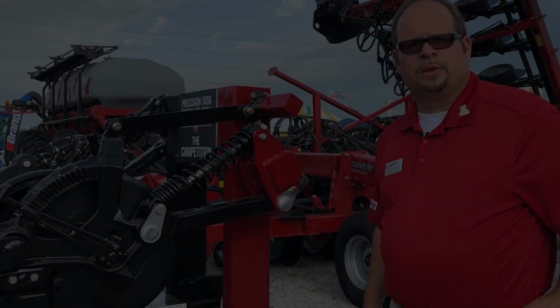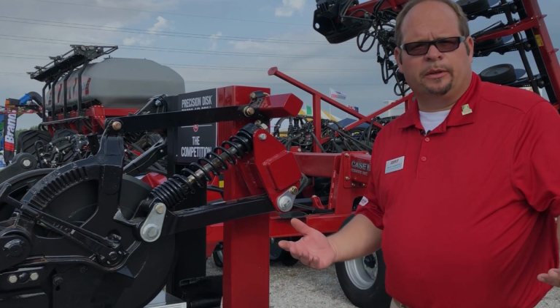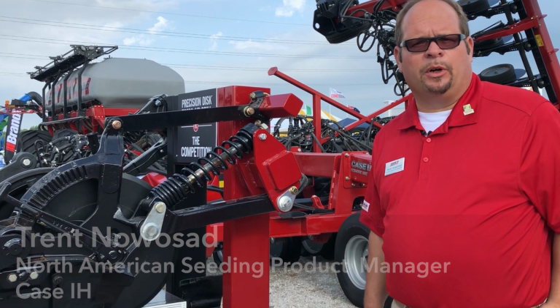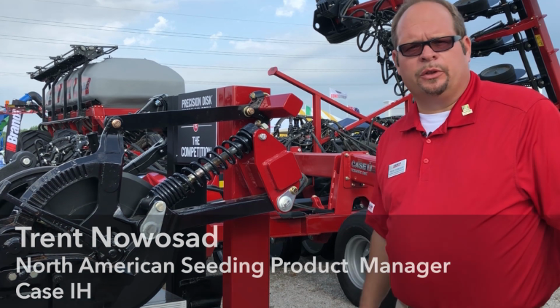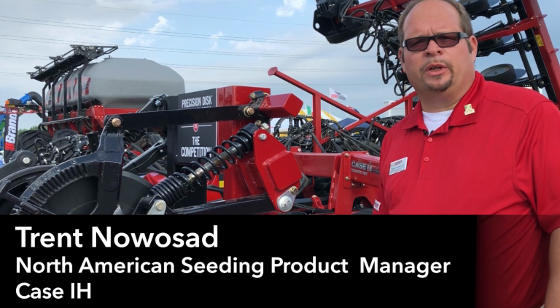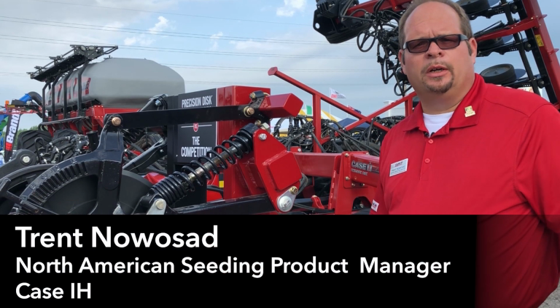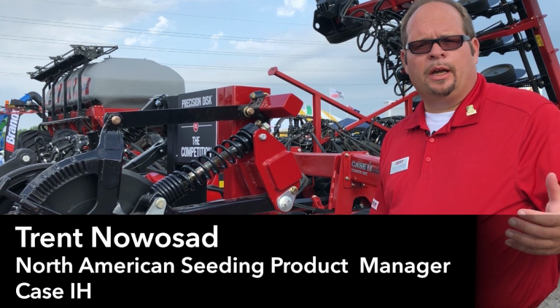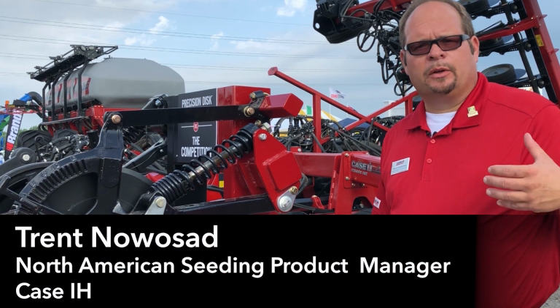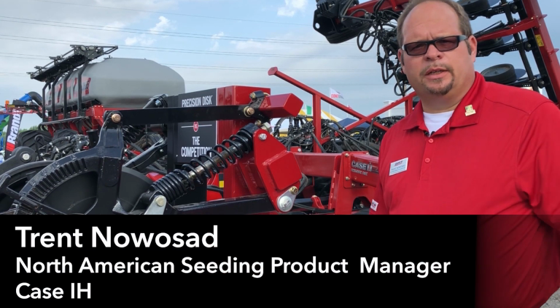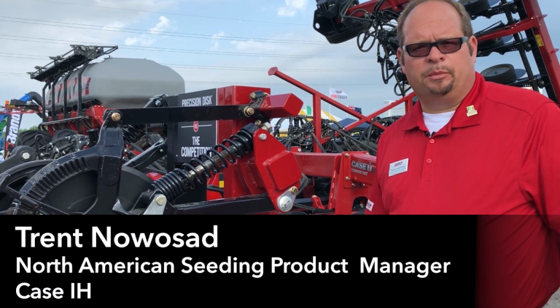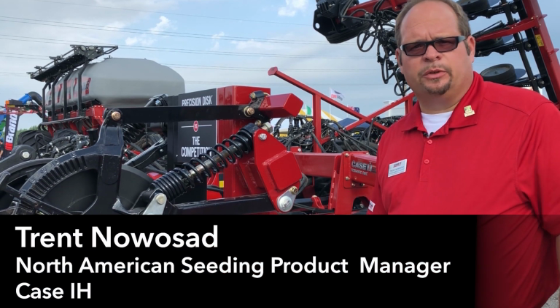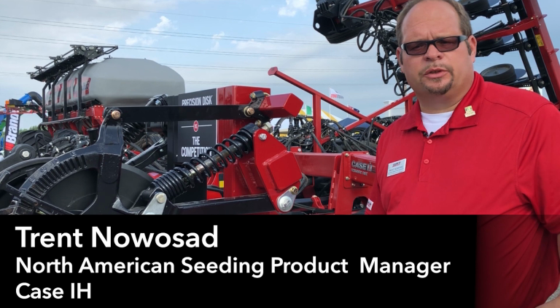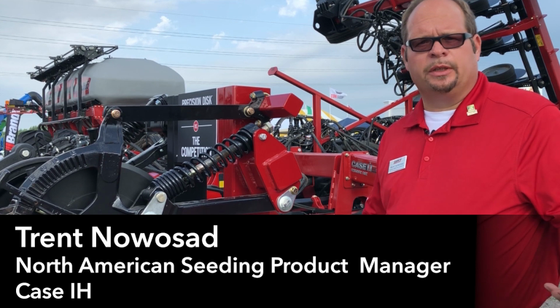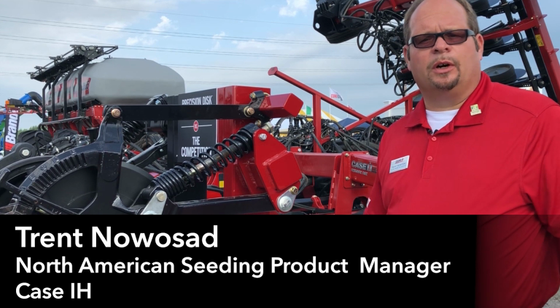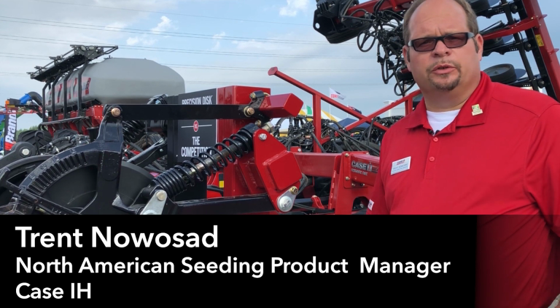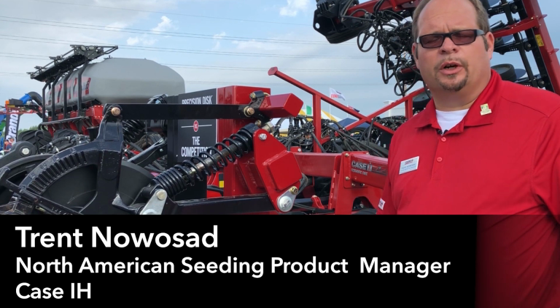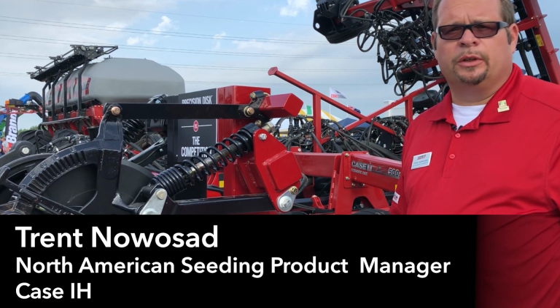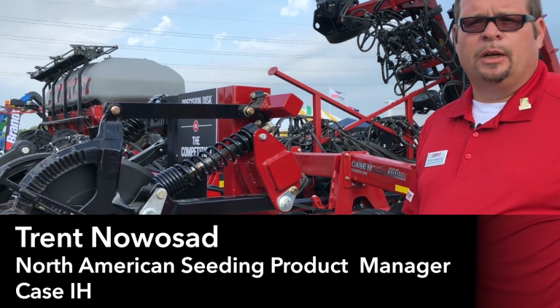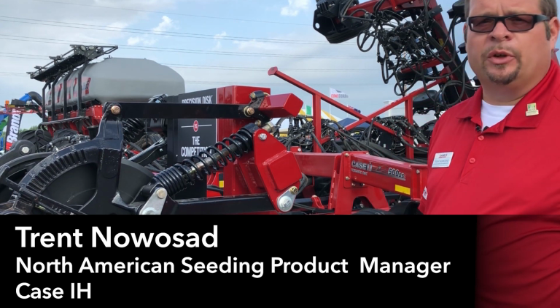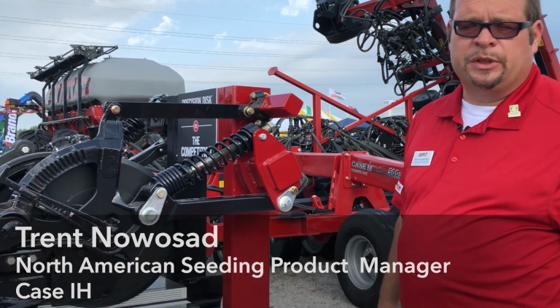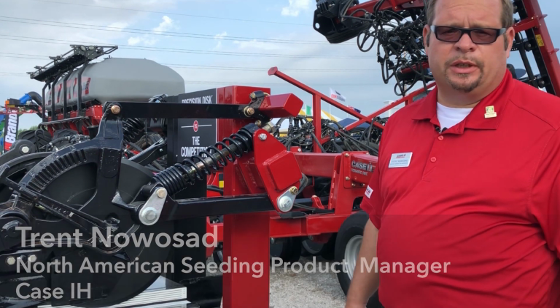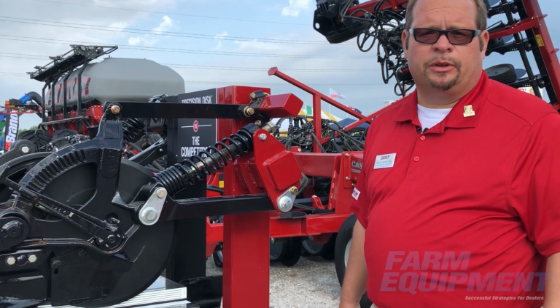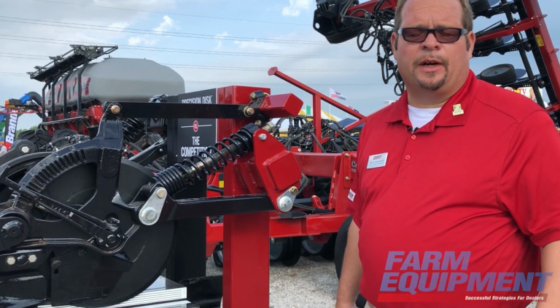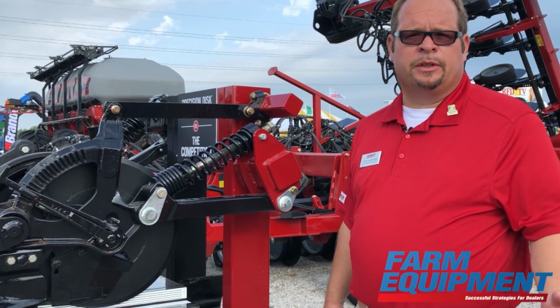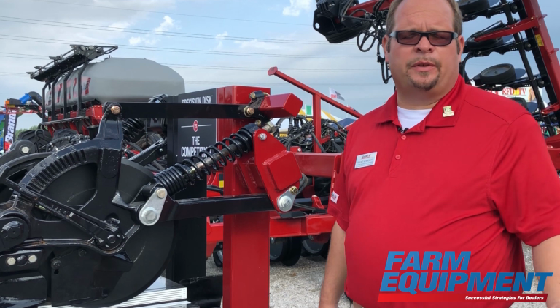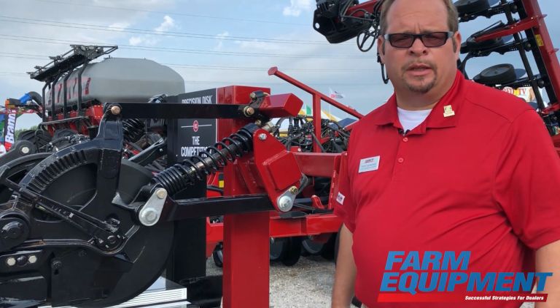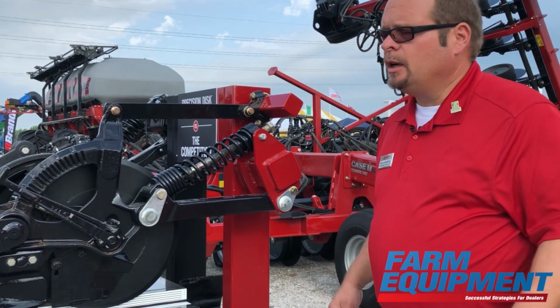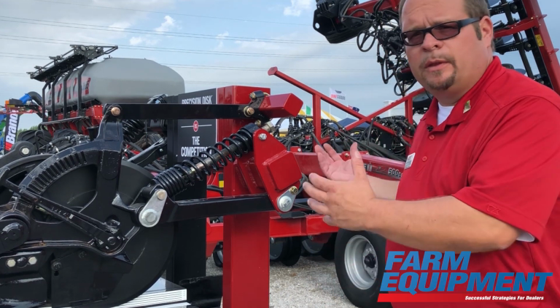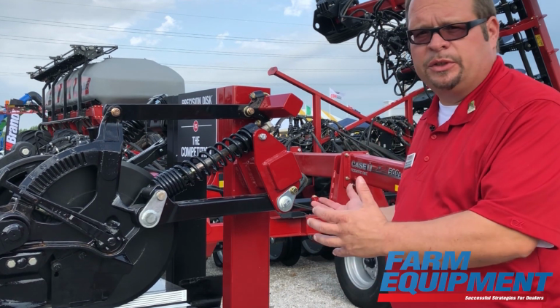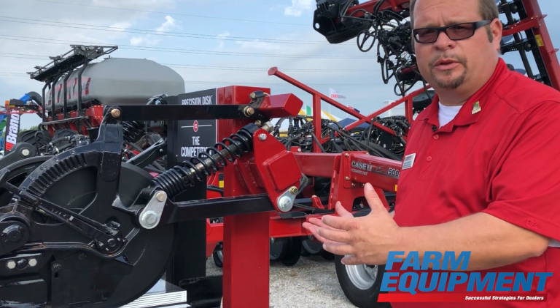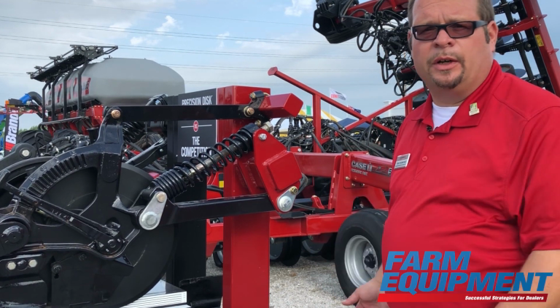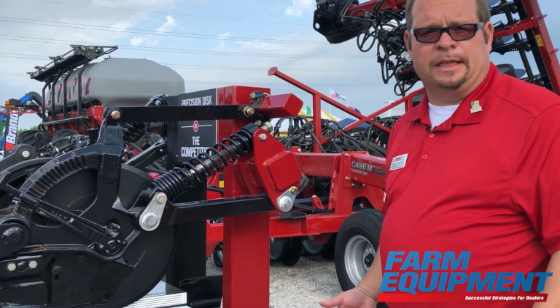Today we're at the Farm Progress Show in Boone, Iowa and Case IH is very pleased to announce the release of our new, third member of our Precision Distro 500 series family, the Precision Distro 500 DS.